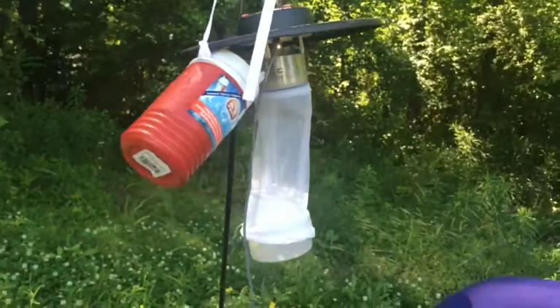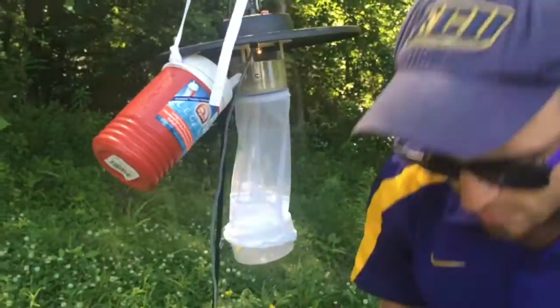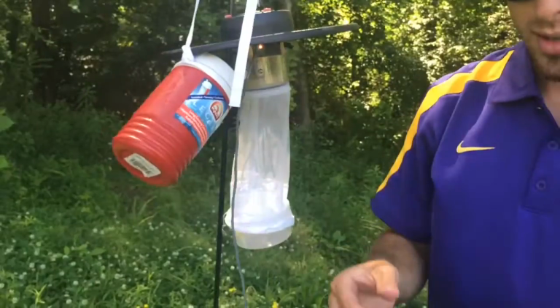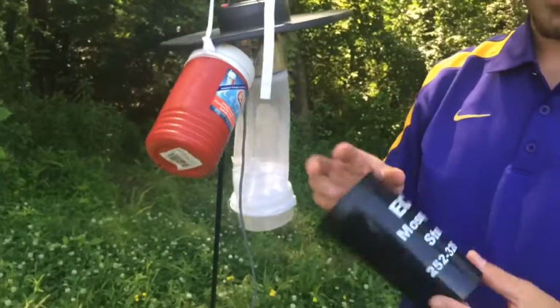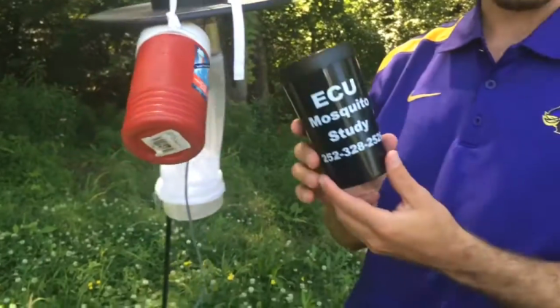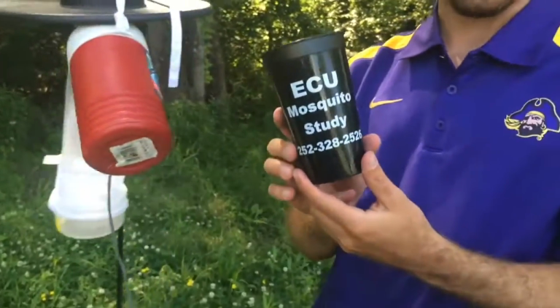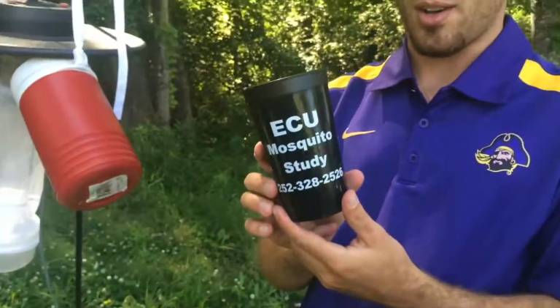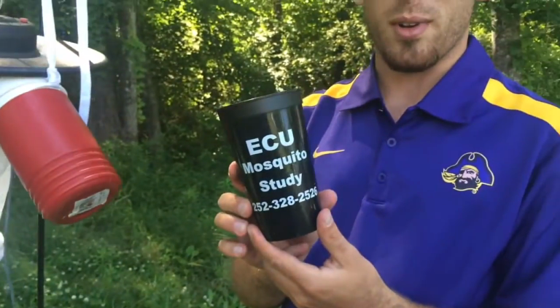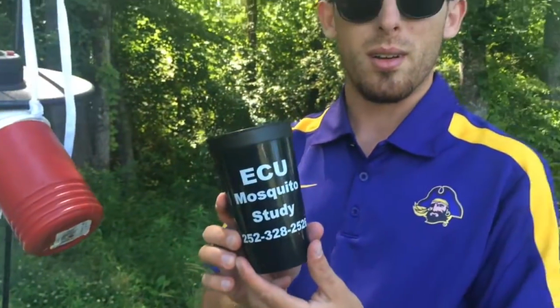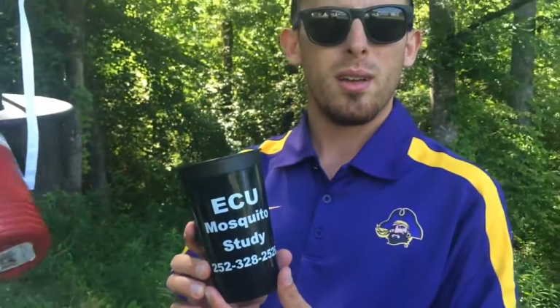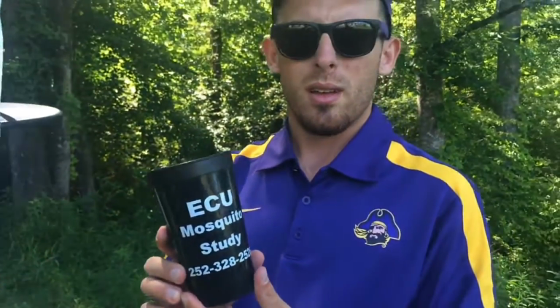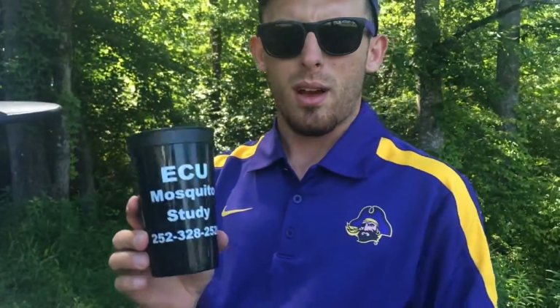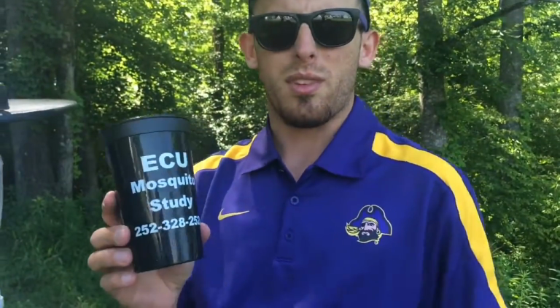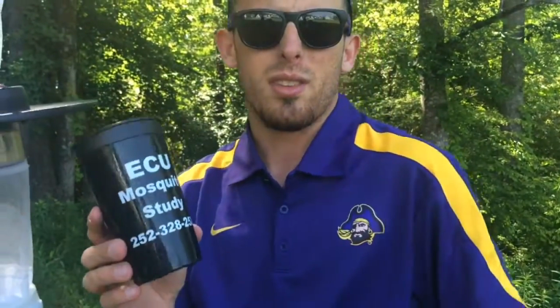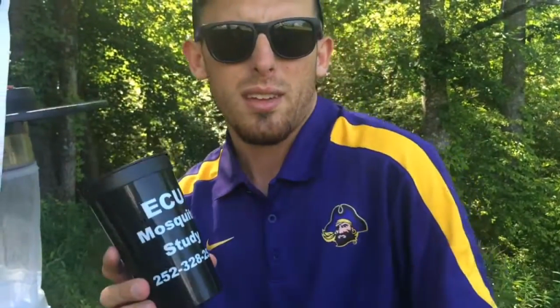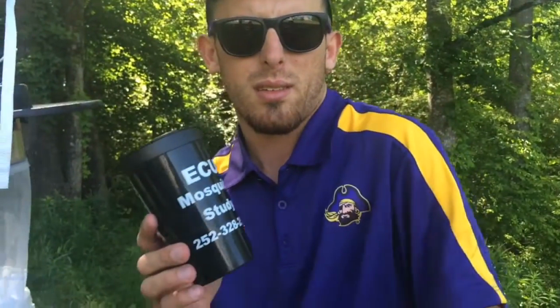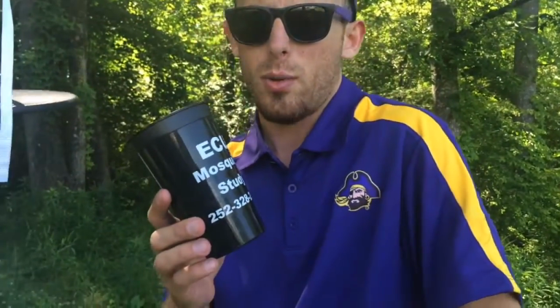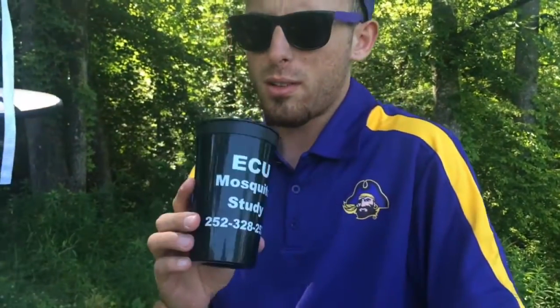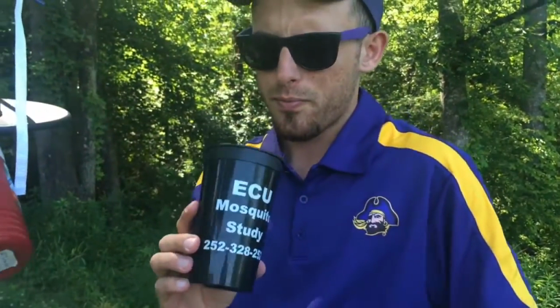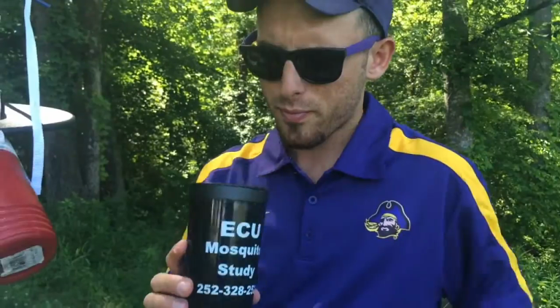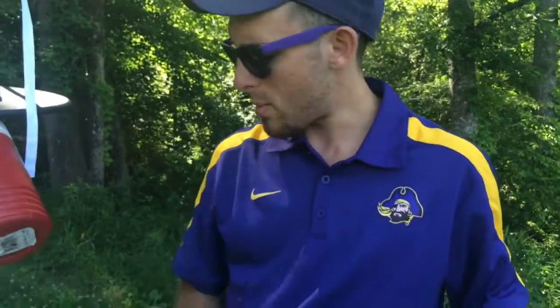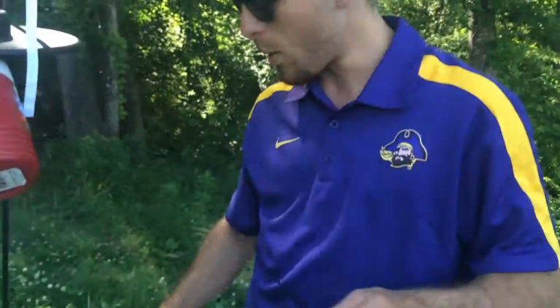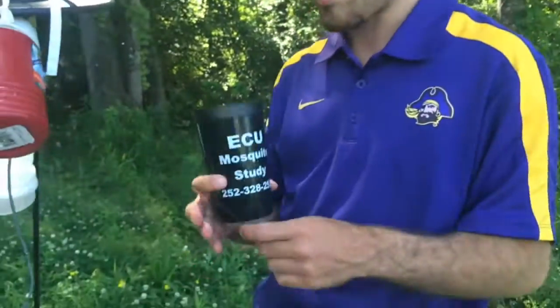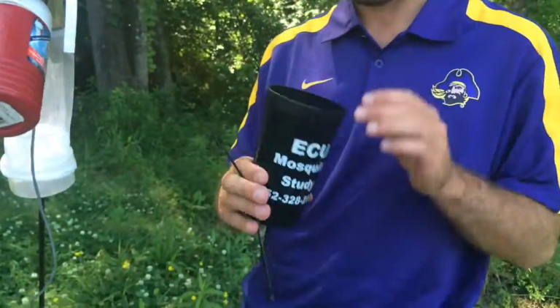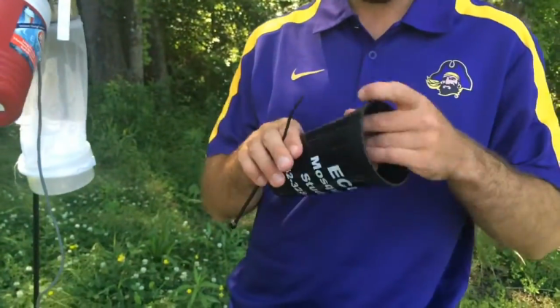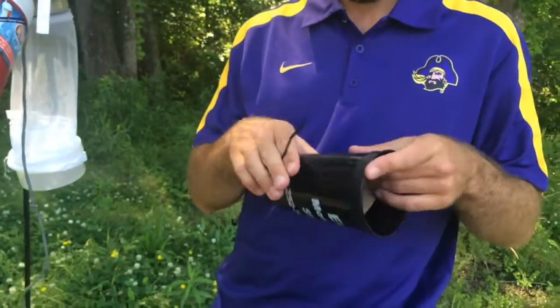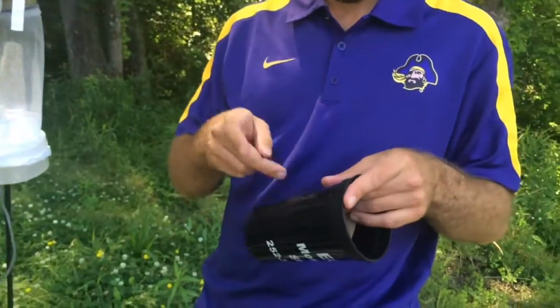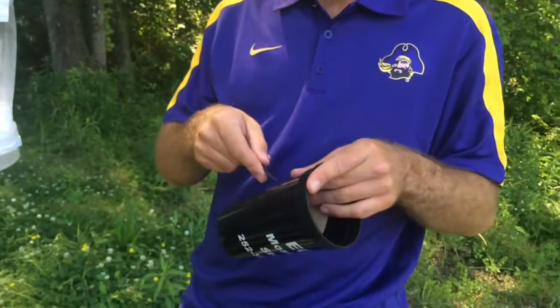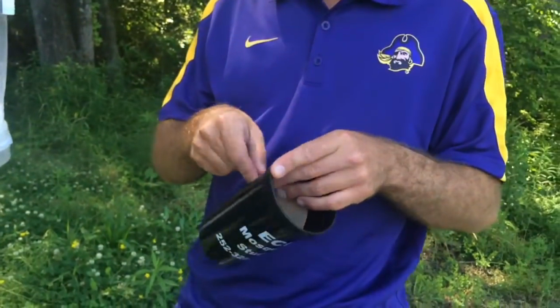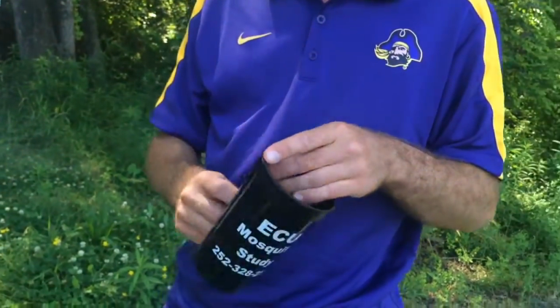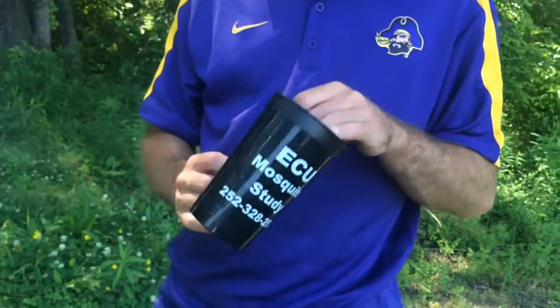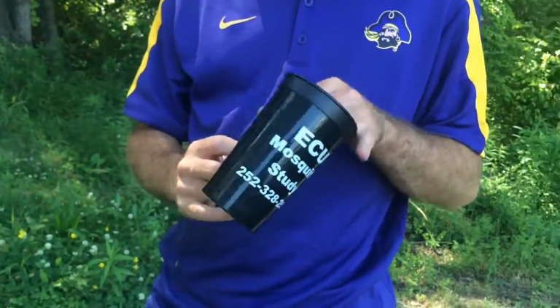And this is an ova trap to catch the ovipositing eggs — the mosquito eggs. We'll zip tie it to the bottom and fill it with water.